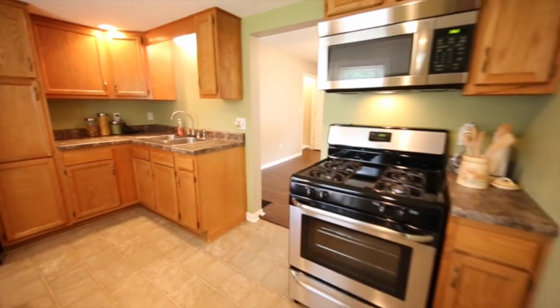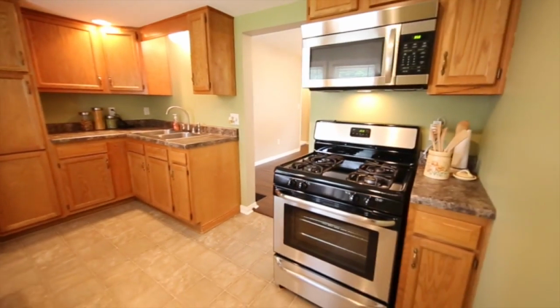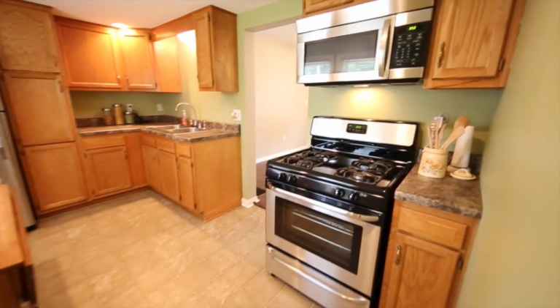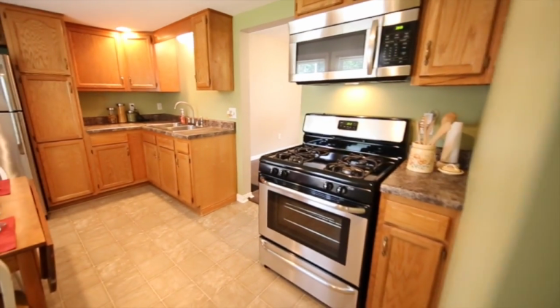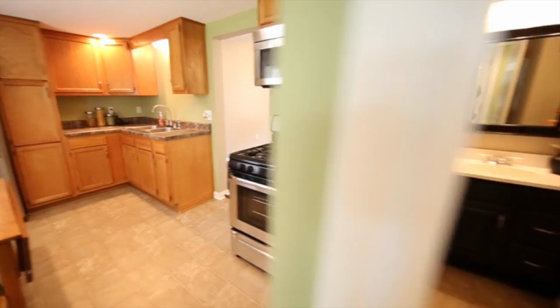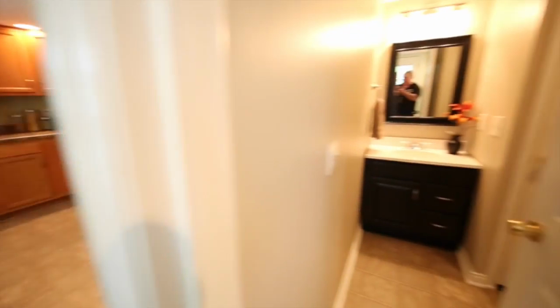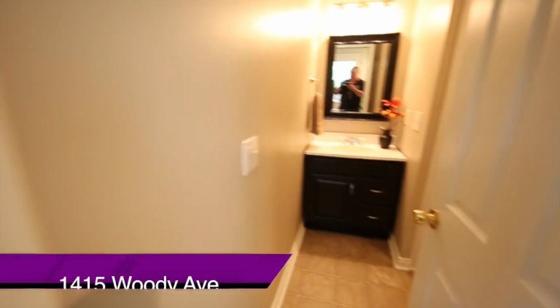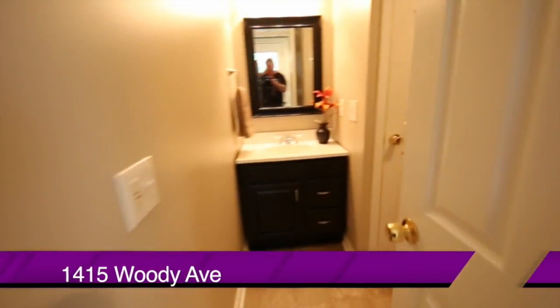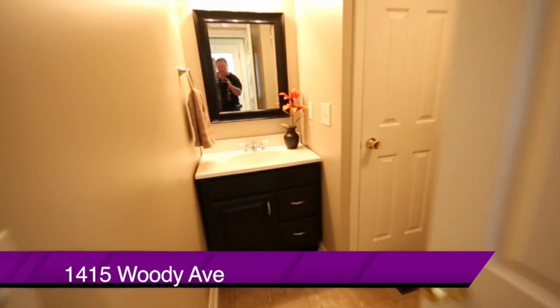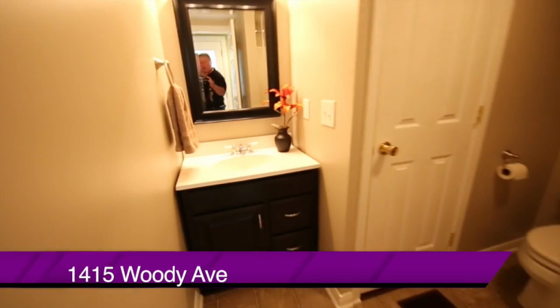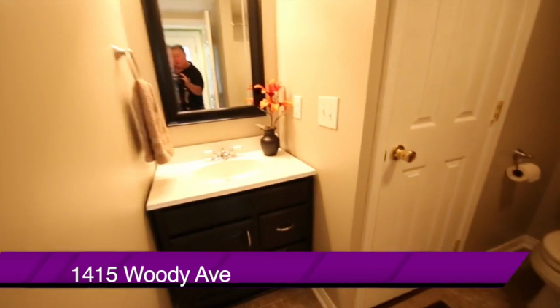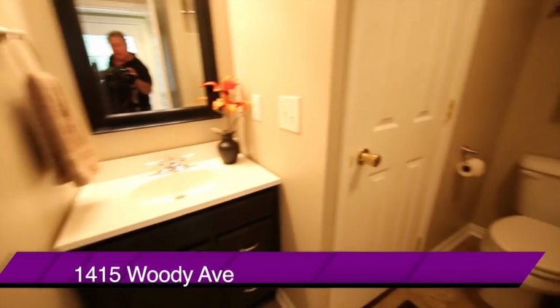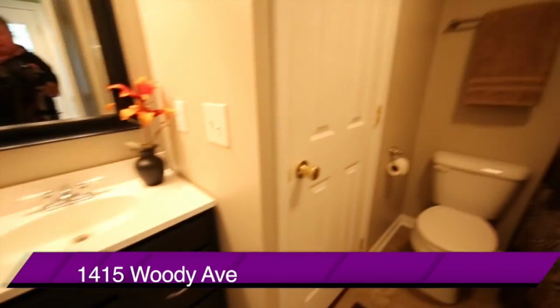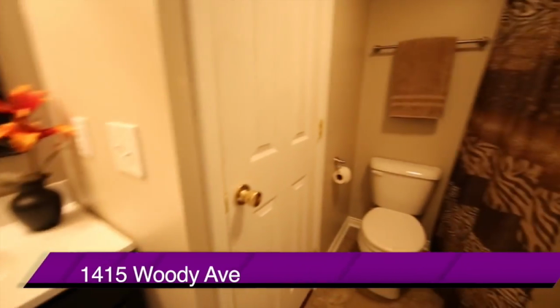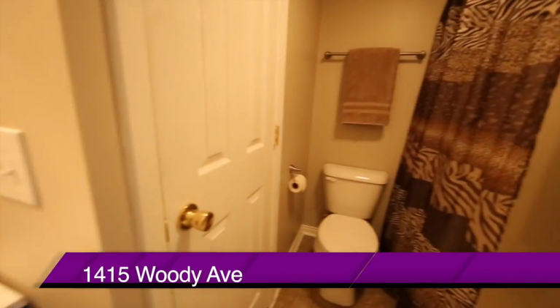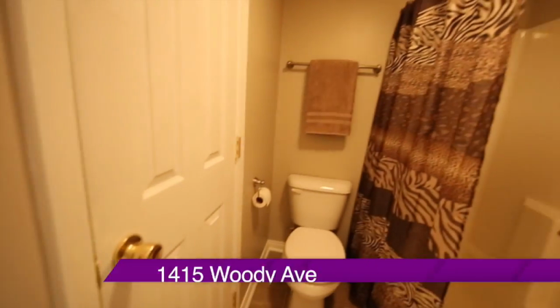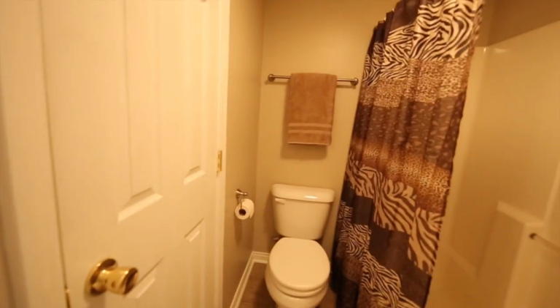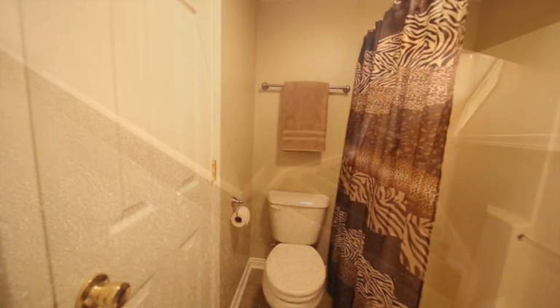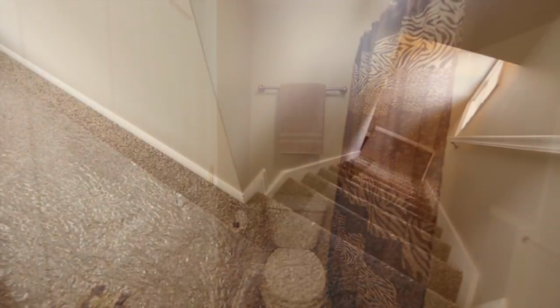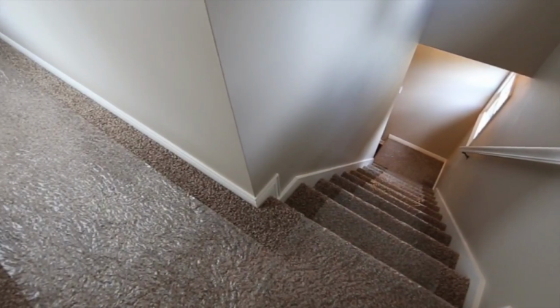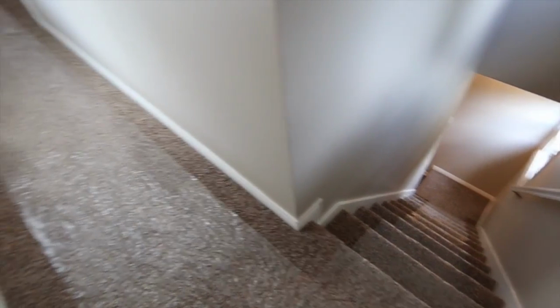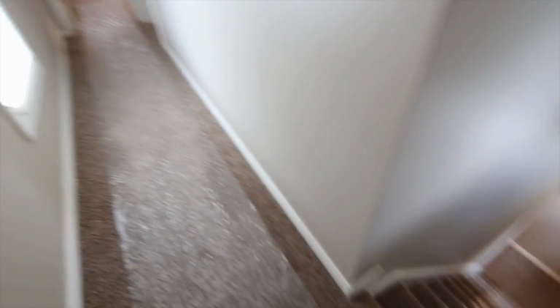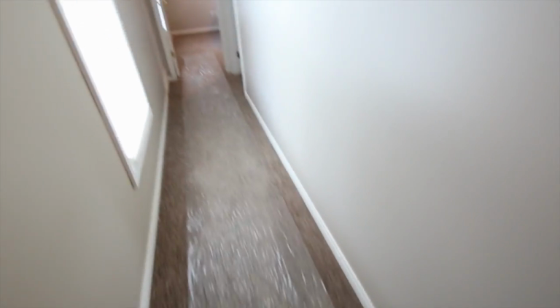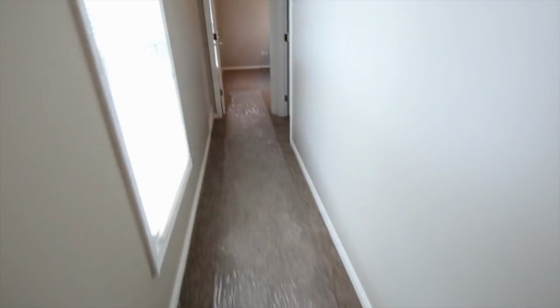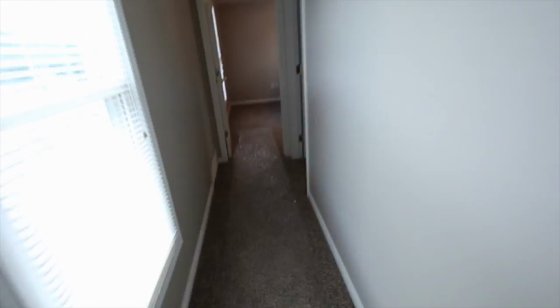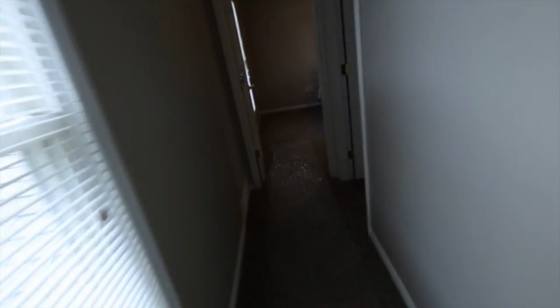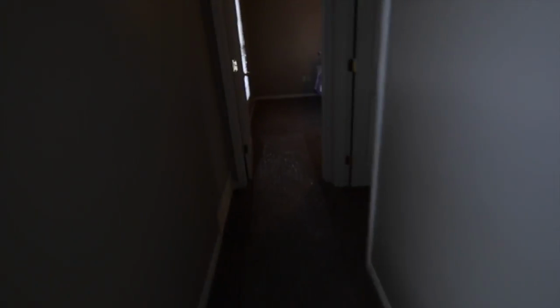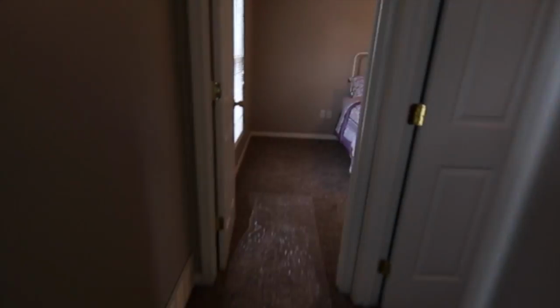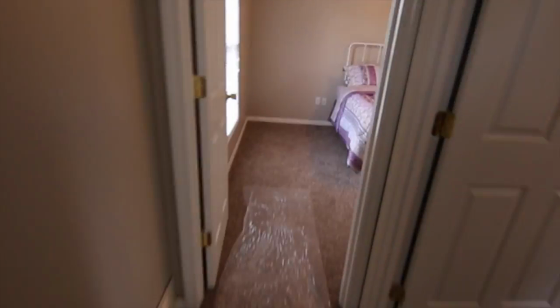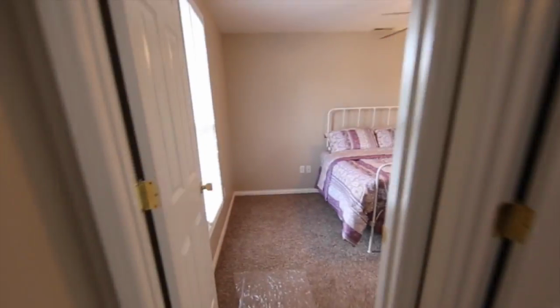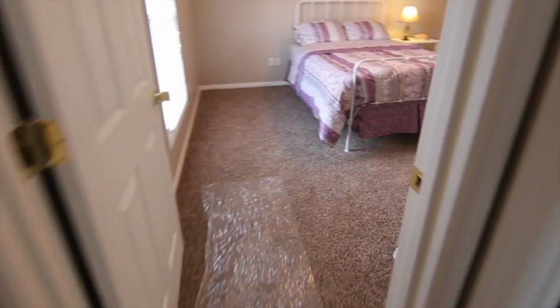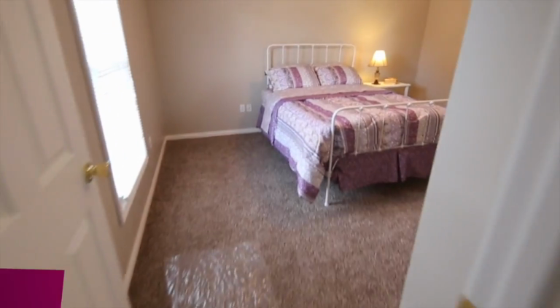There's also a full bath down here on the first floor. Up to the second floor now, where you're going to find two decent bedrooms for a house of this size and this era.